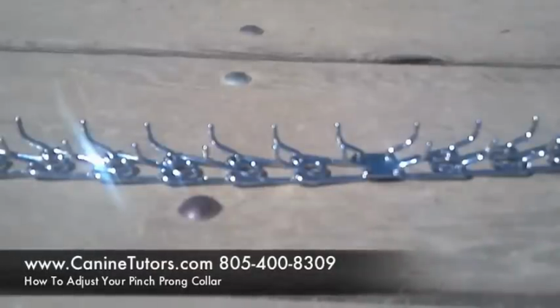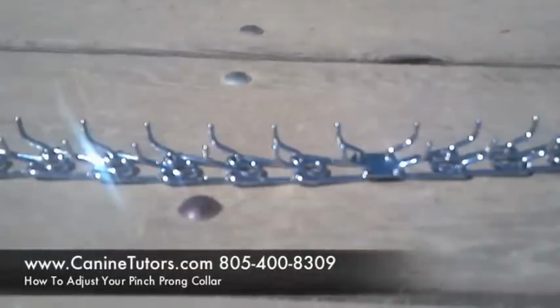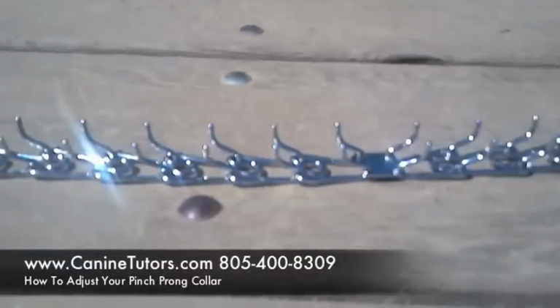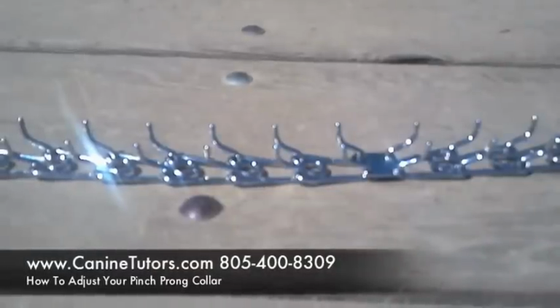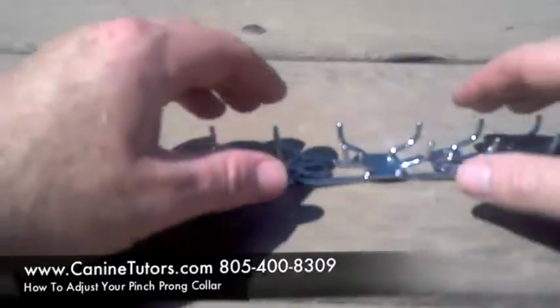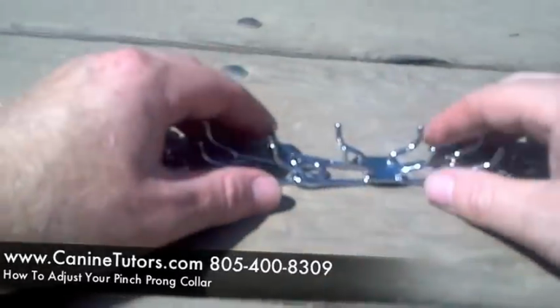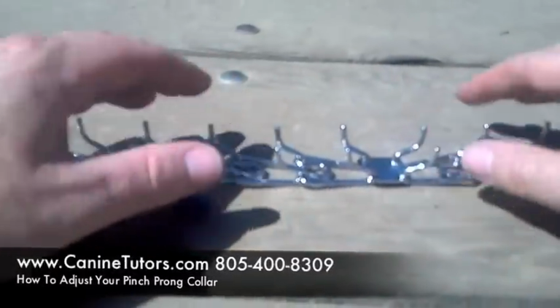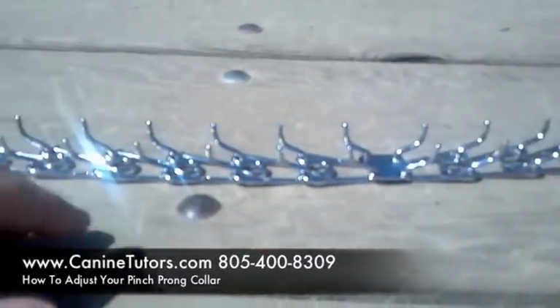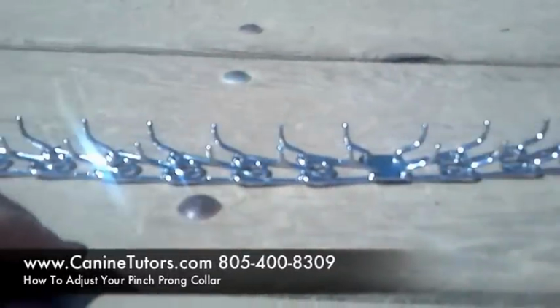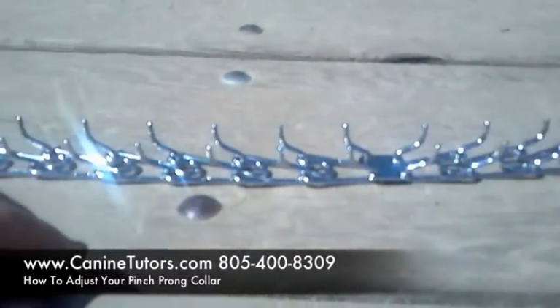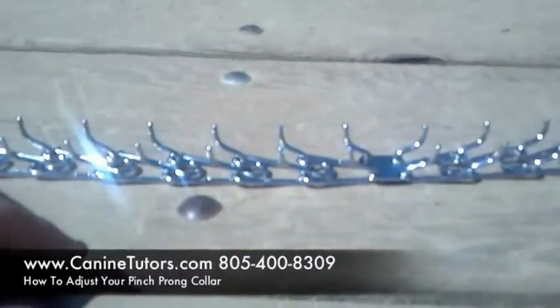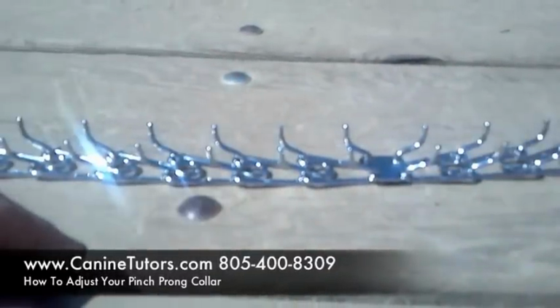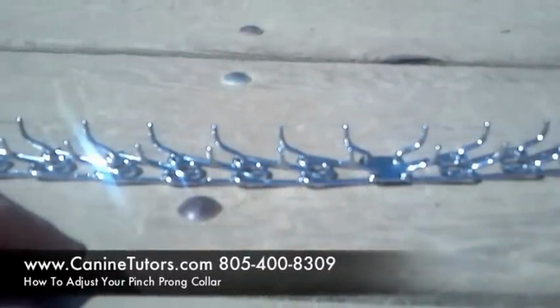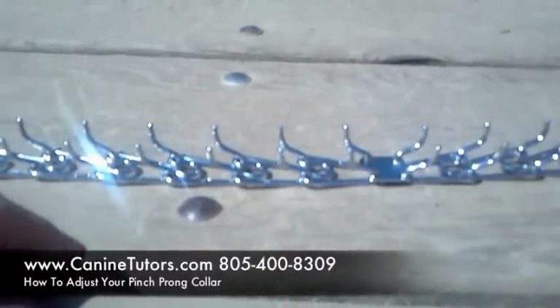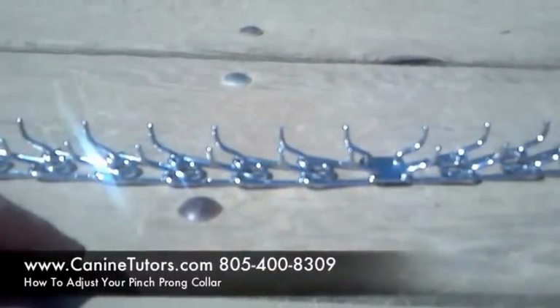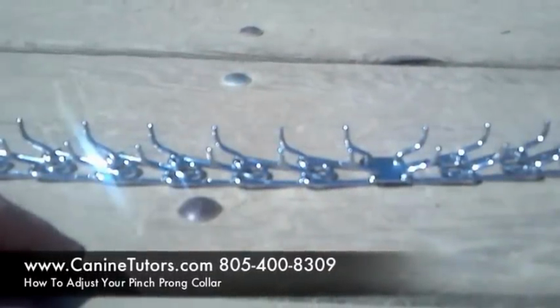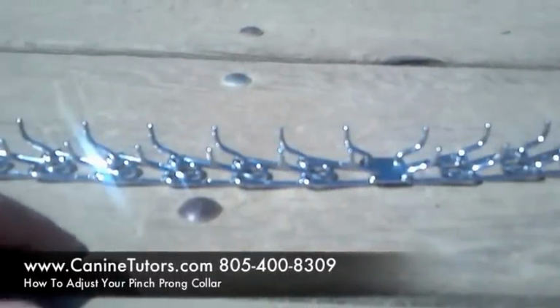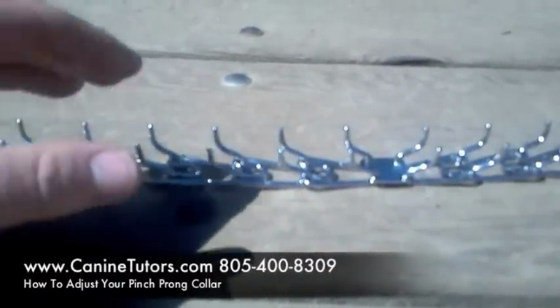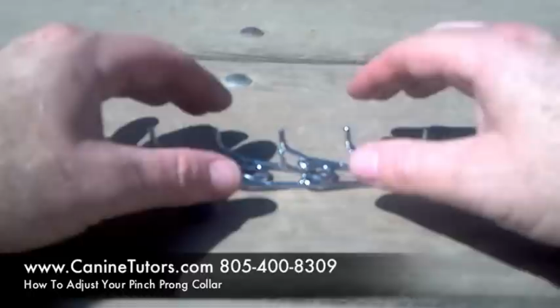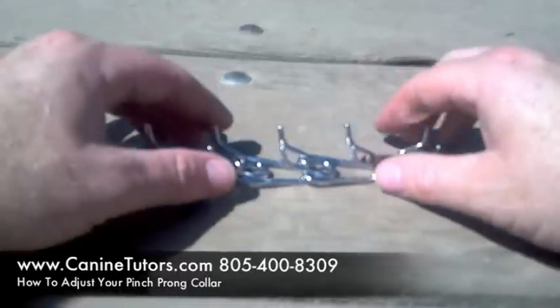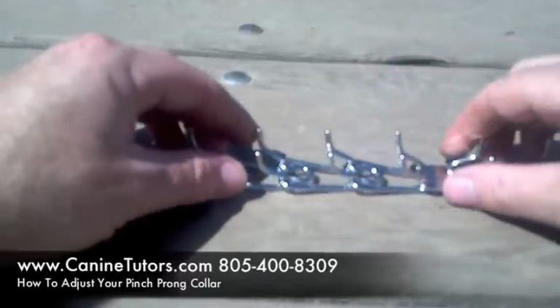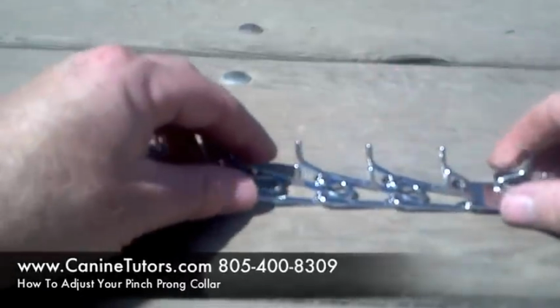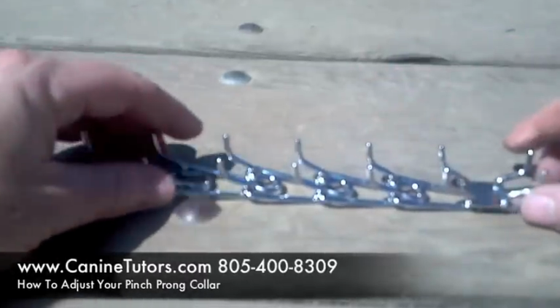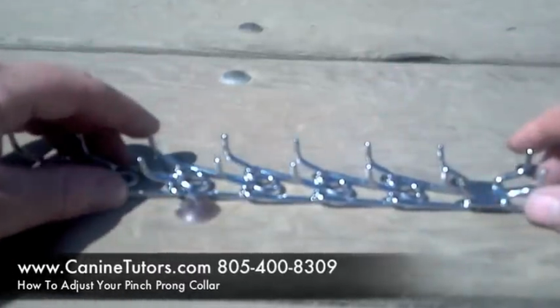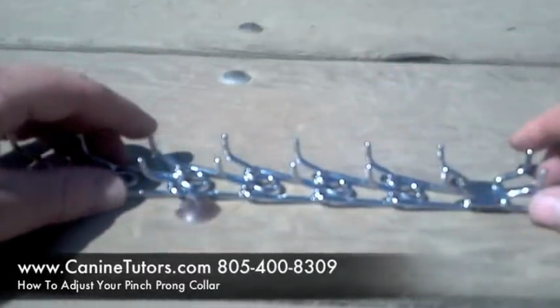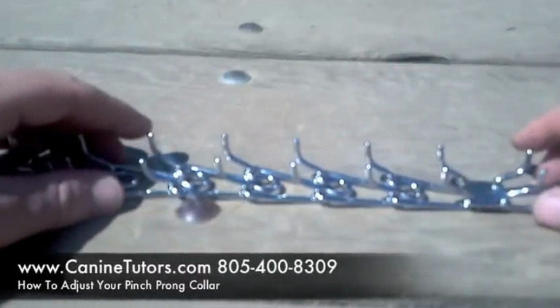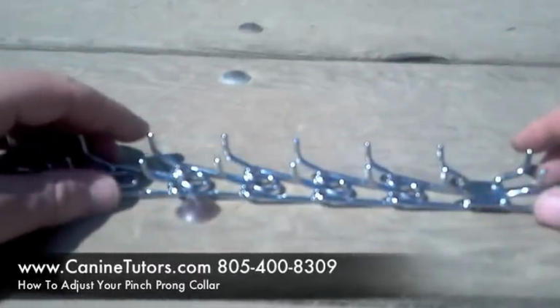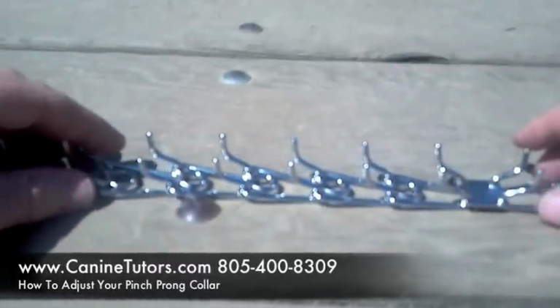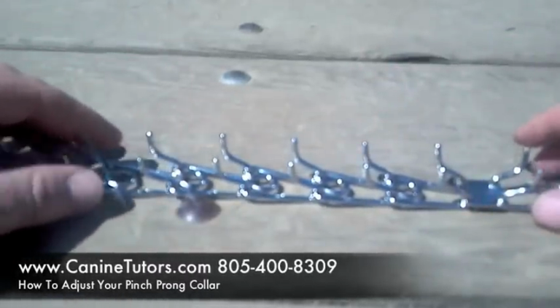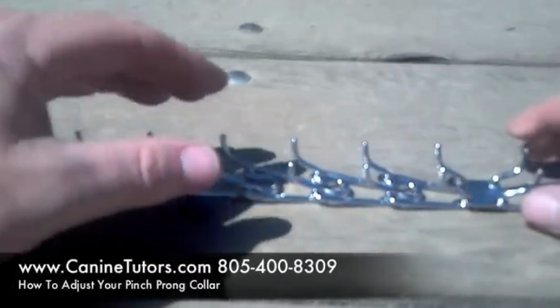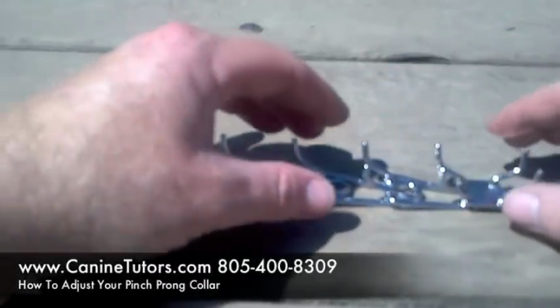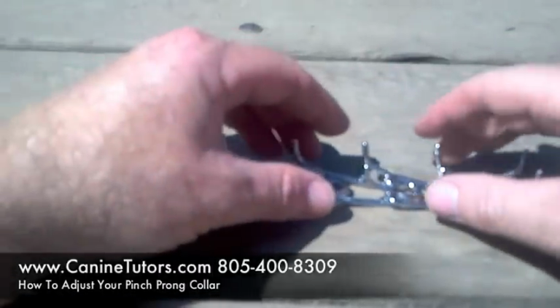Hey, what's up everybody, it's Ashley Starling with K9 Tudors Dog Training. Today I'm going to show you how to shorten up your Herm Springer Pinch Collar. You just got a Herm Springer Pinch Collar, you're dying to use it but dang it, it's too long. So what are you going to do?